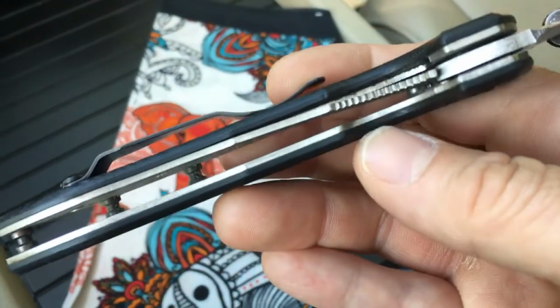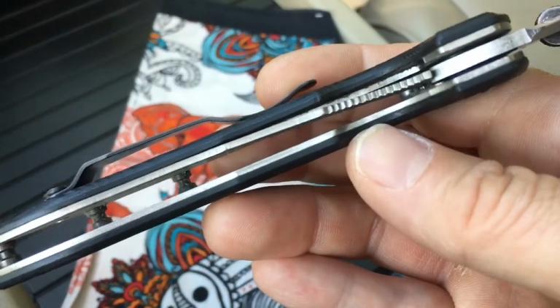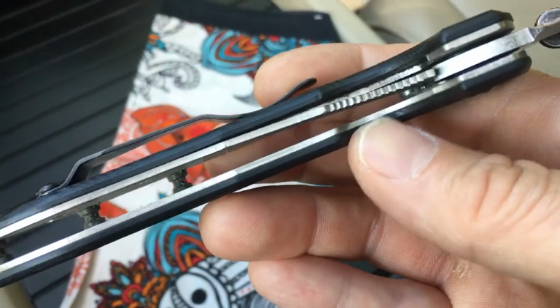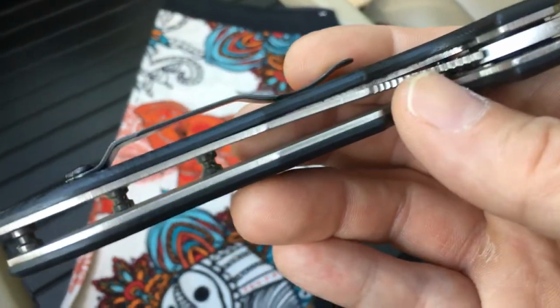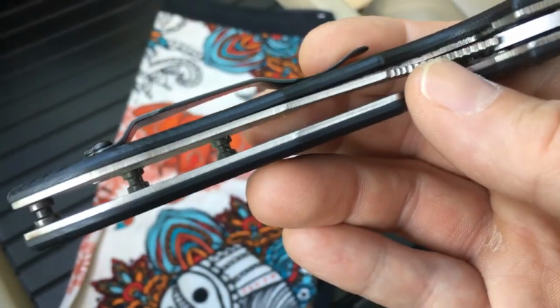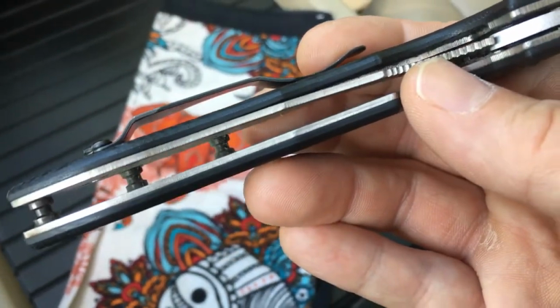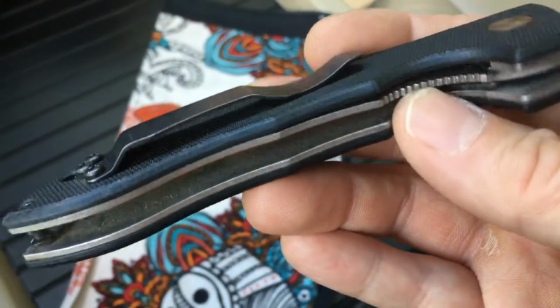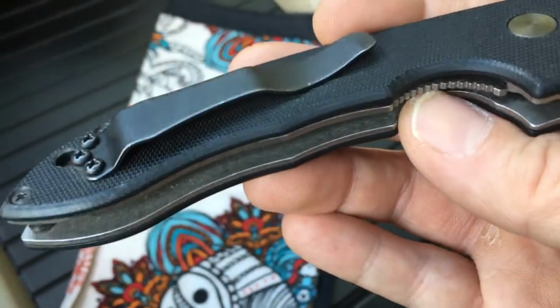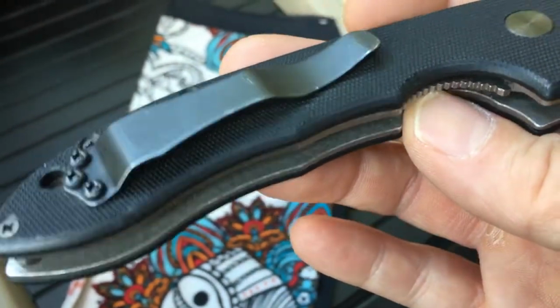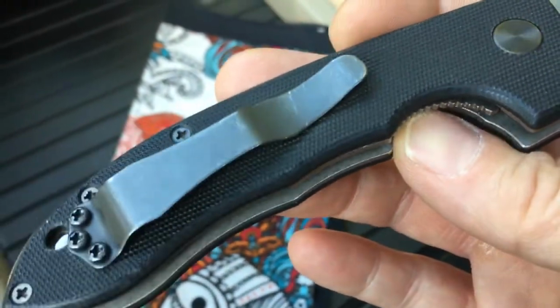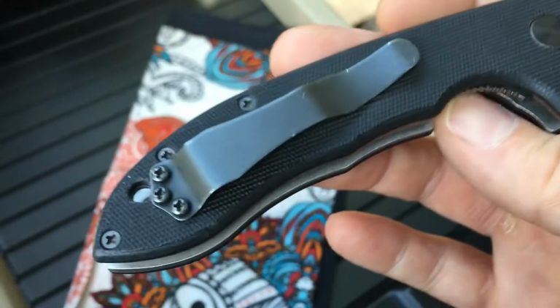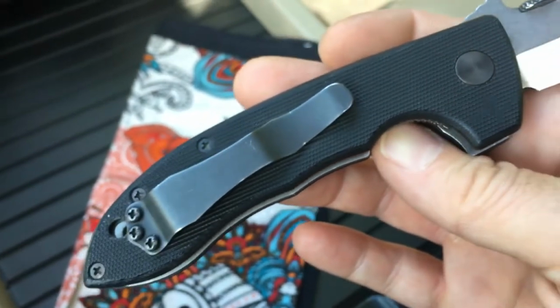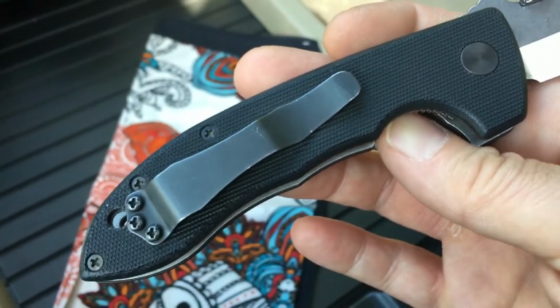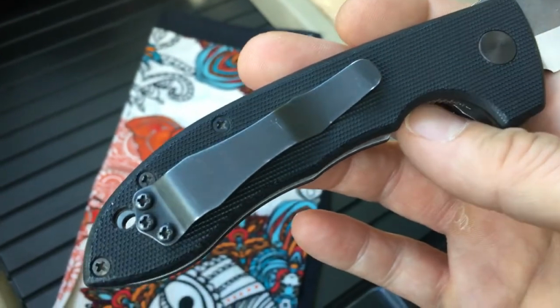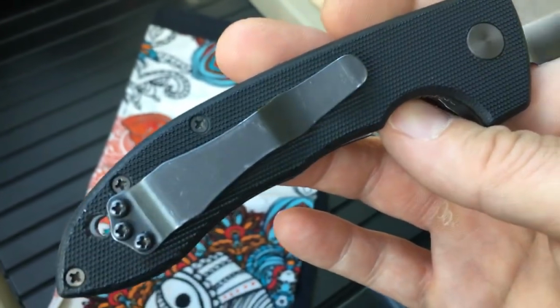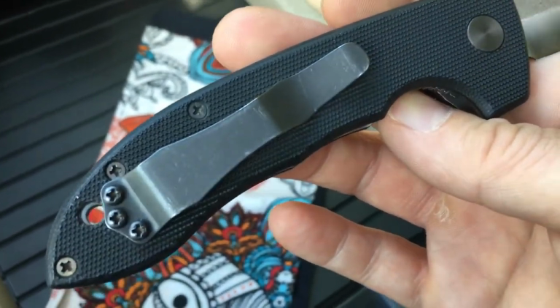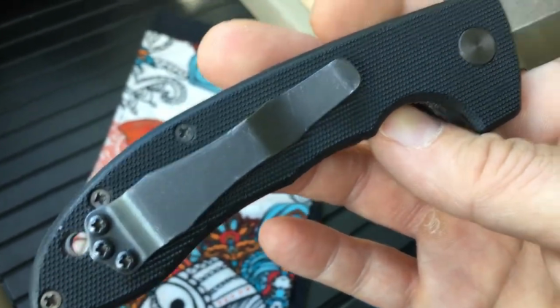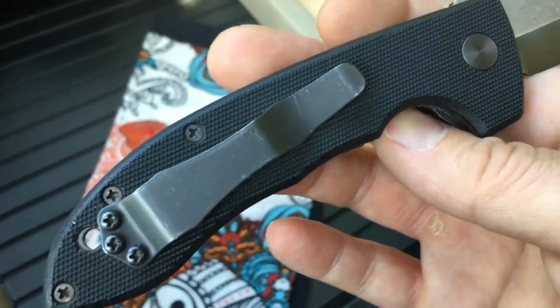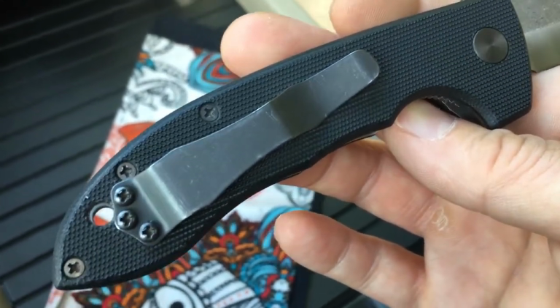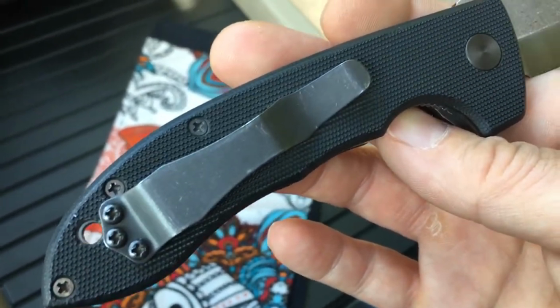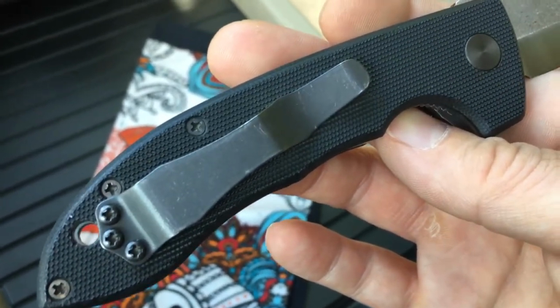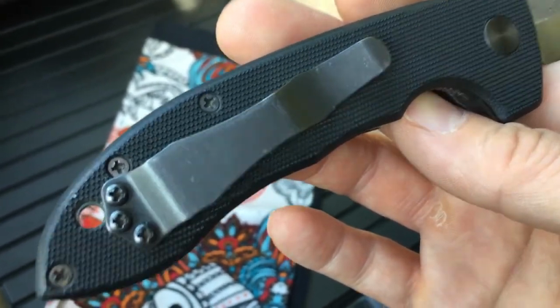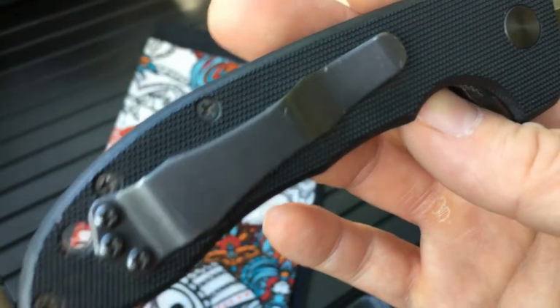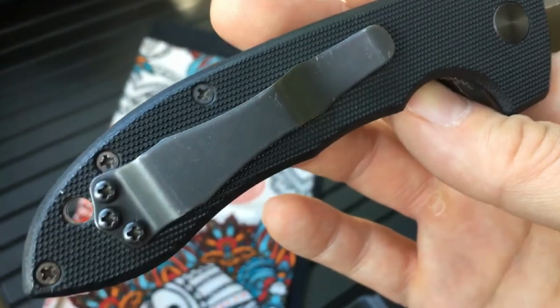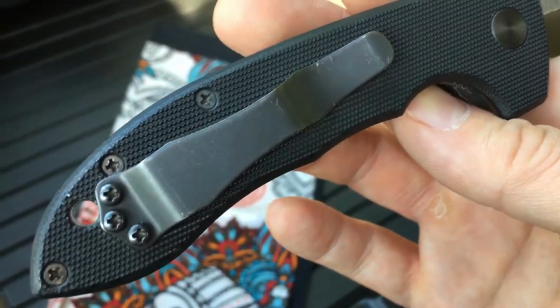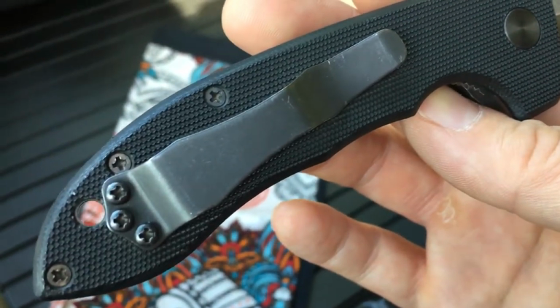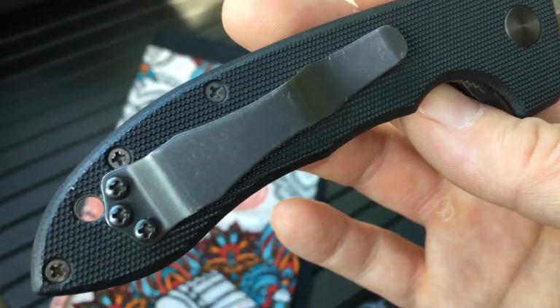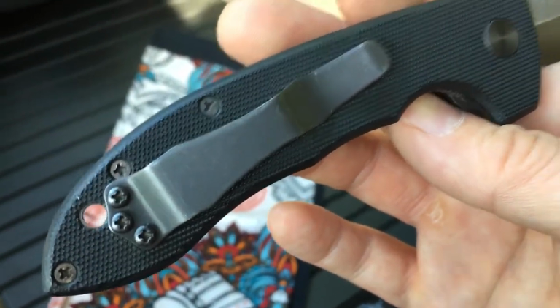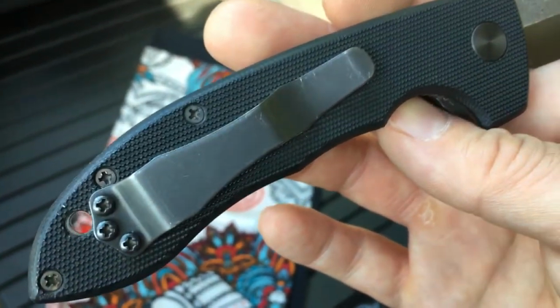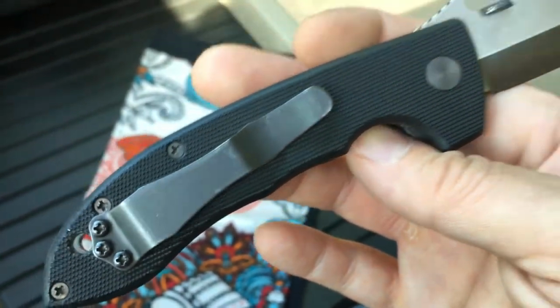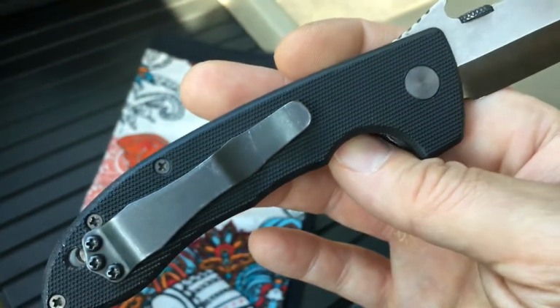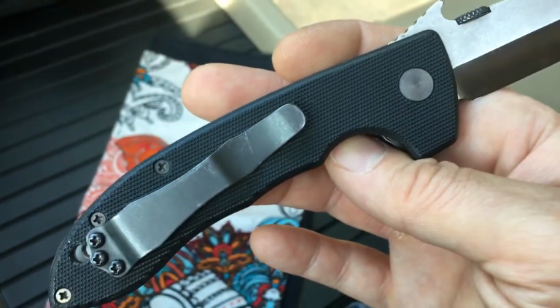The titanium liners are nice and thick, thicker than my older Emersons, and it's got the standard parkerized pocket clip, which I'm a big fan of, though I wouldn't mind putting a deep-ride pocket clip on this one.